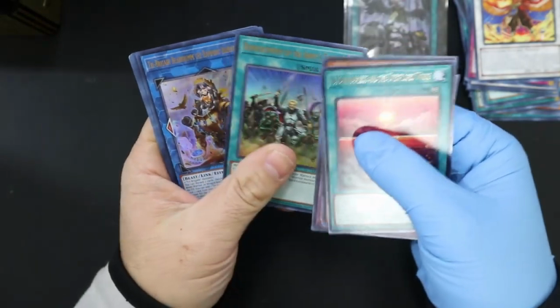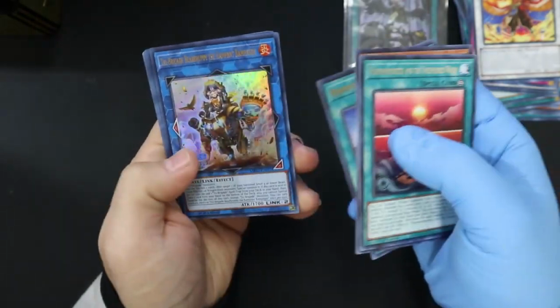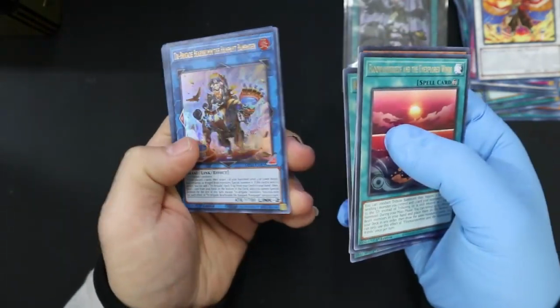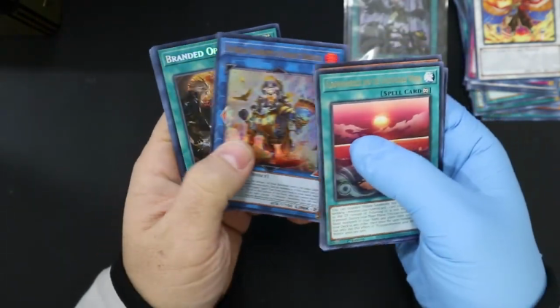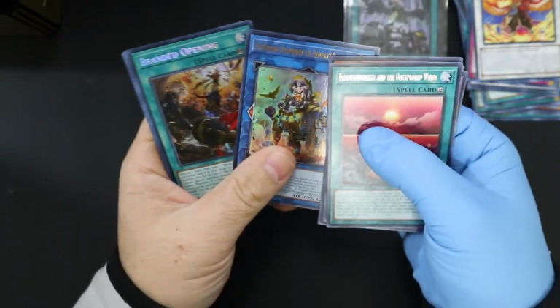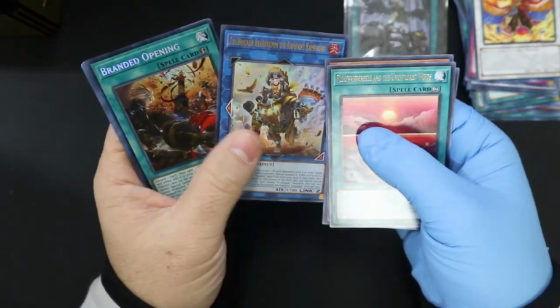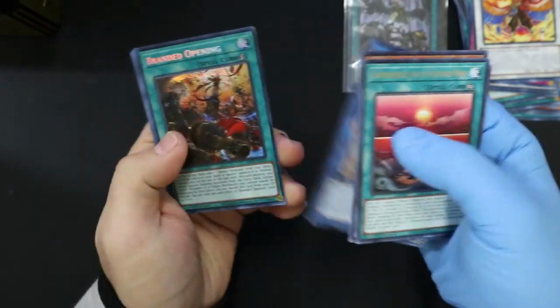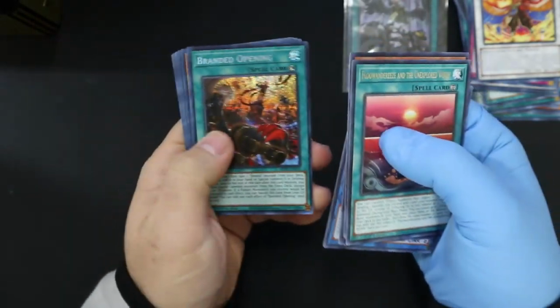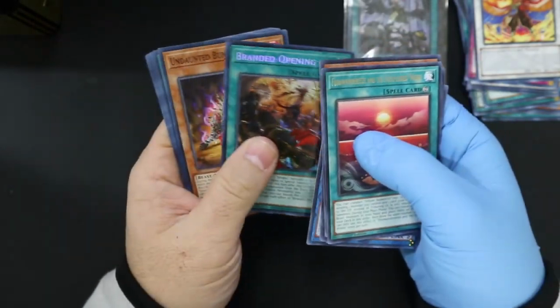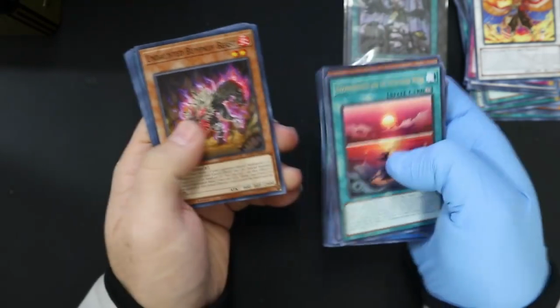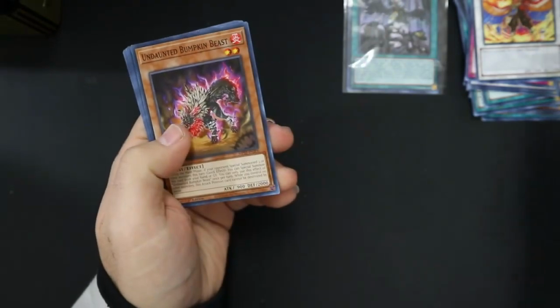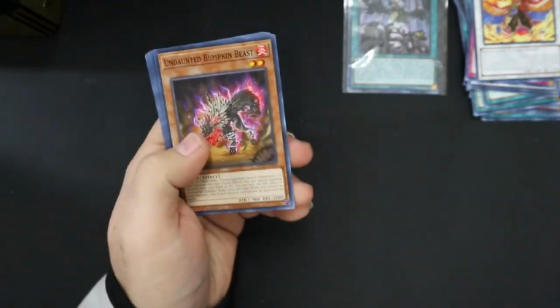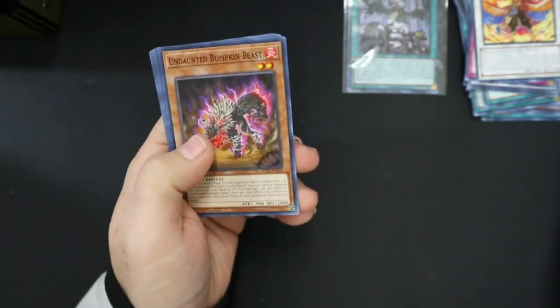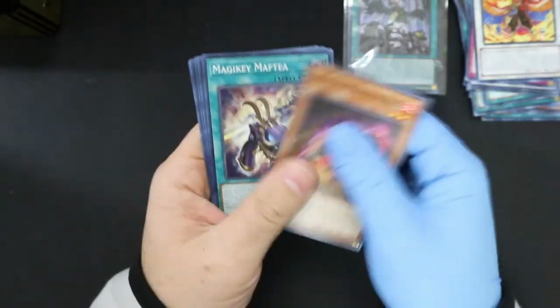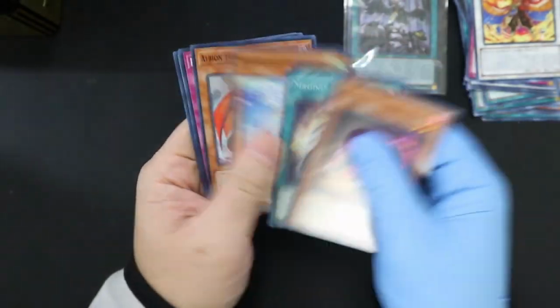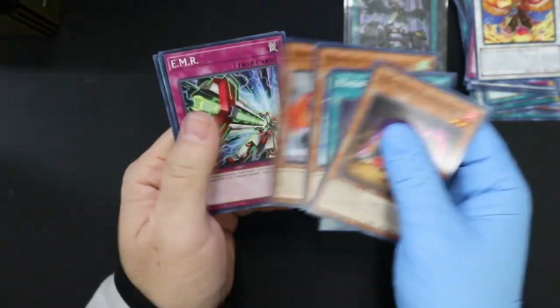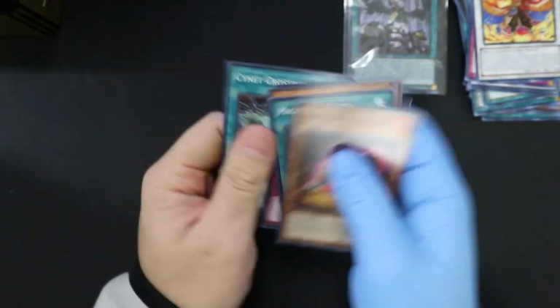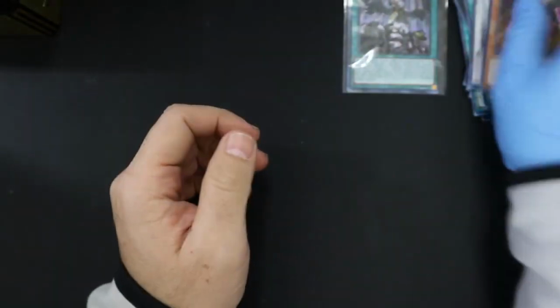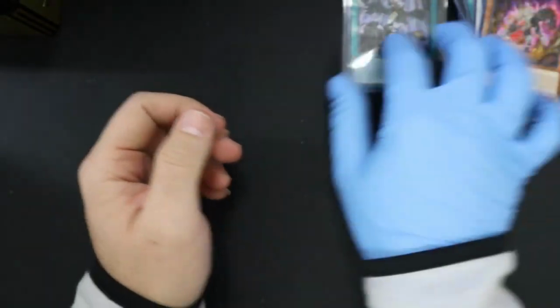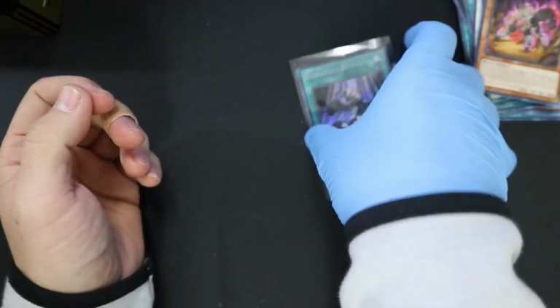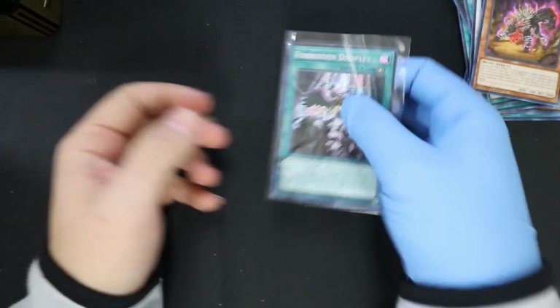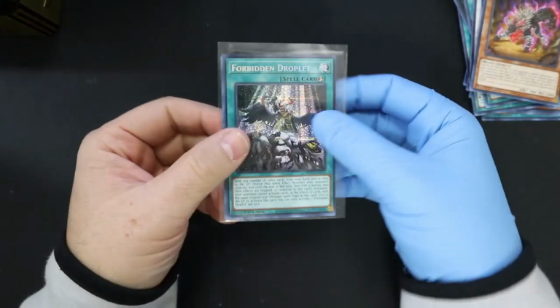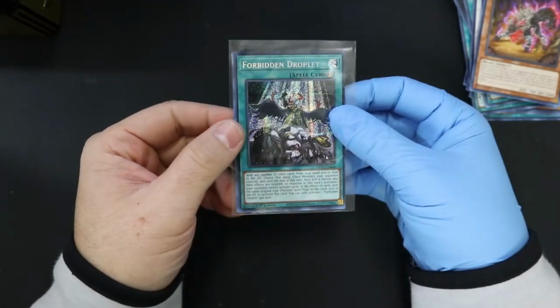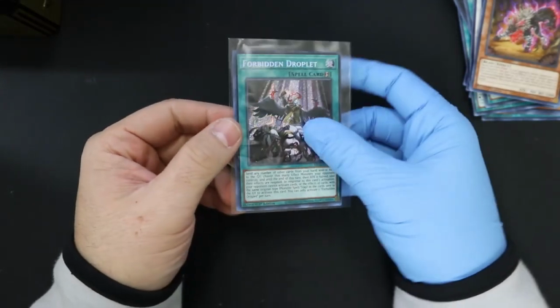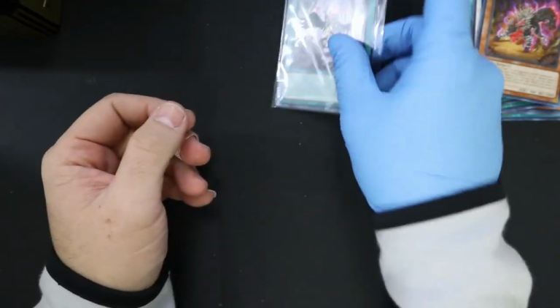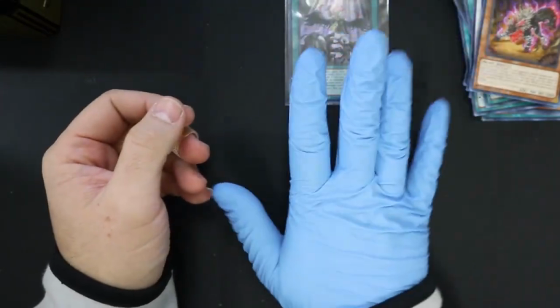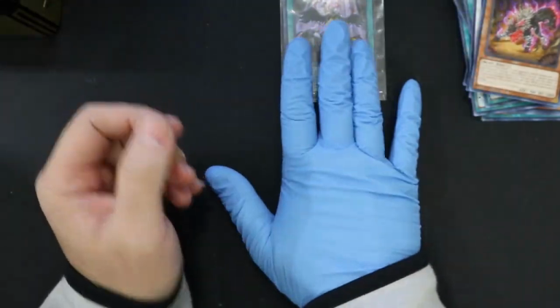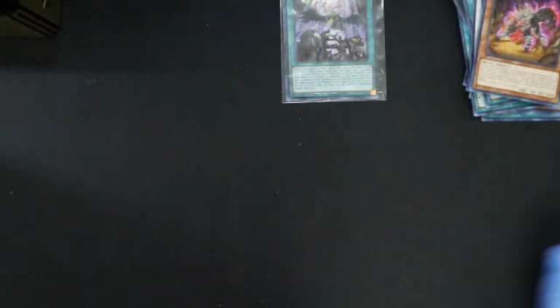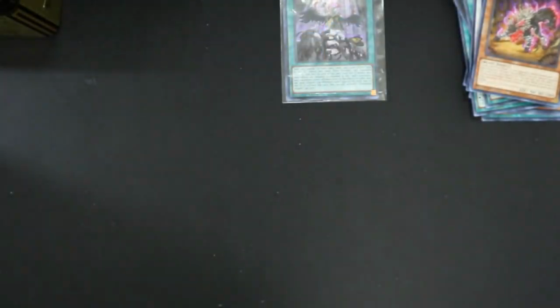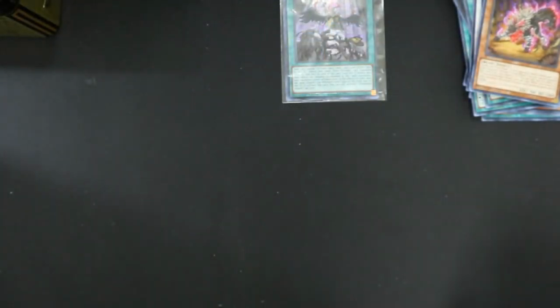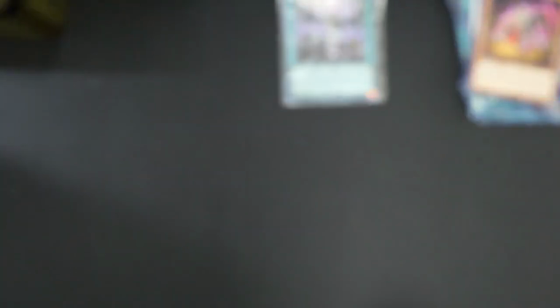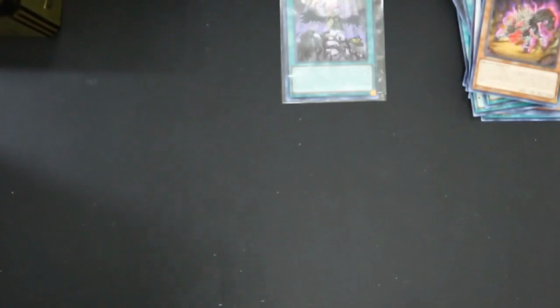There's nothing, nothing. Guys, this is nothing. Branded Opening — I don't think that's anything good. So we did get a Forbidden Droplet. Off-center Forbidden Droplet. That is a good card, yes, 100% — that is a good card.